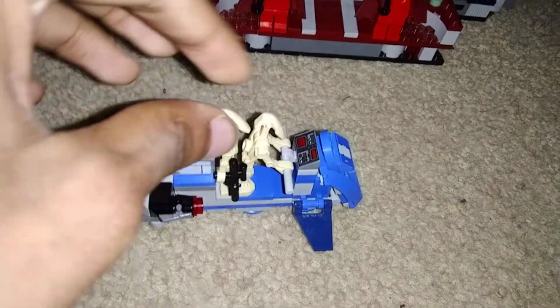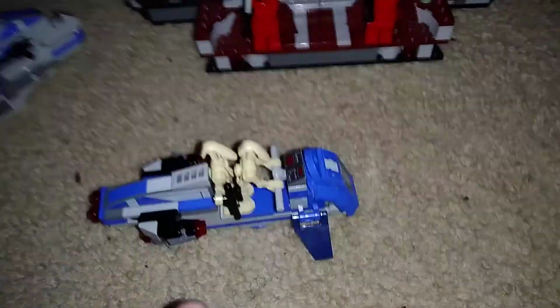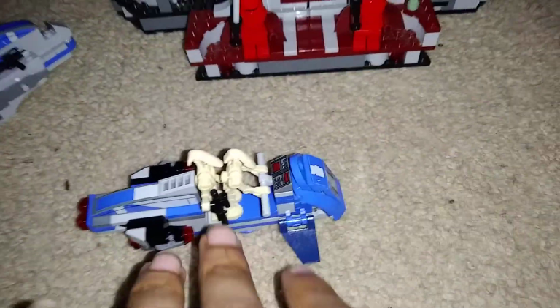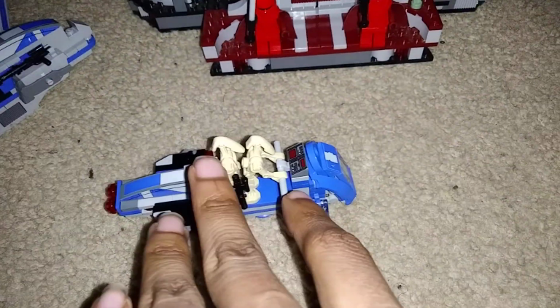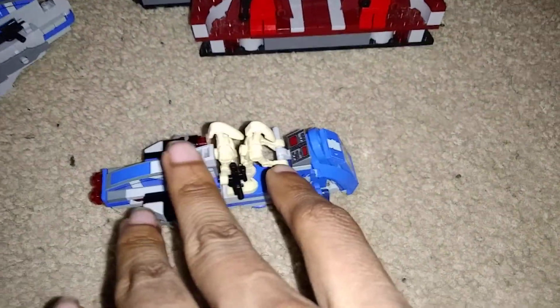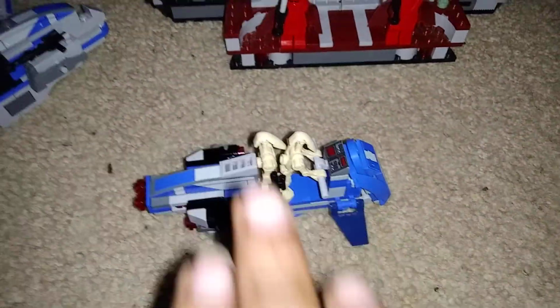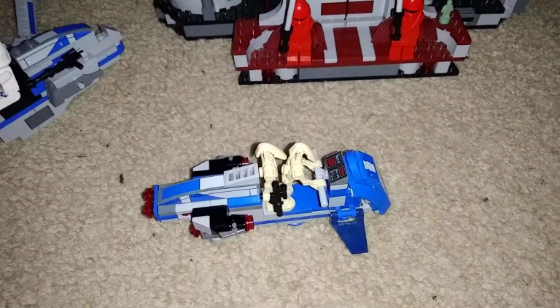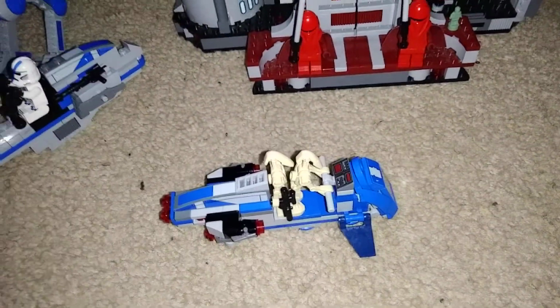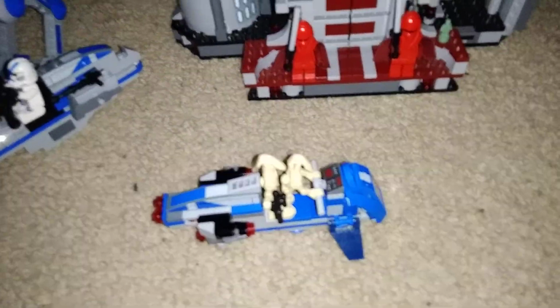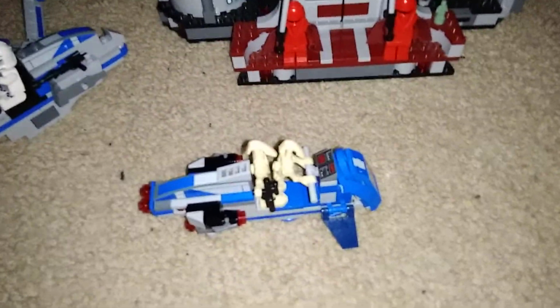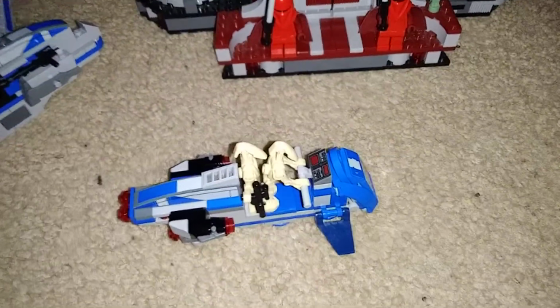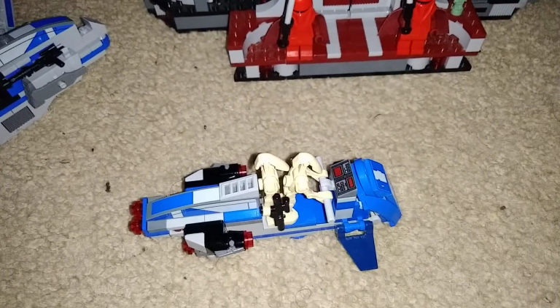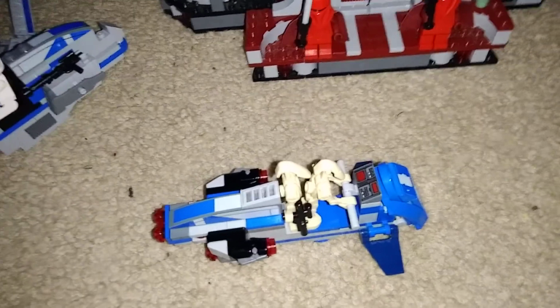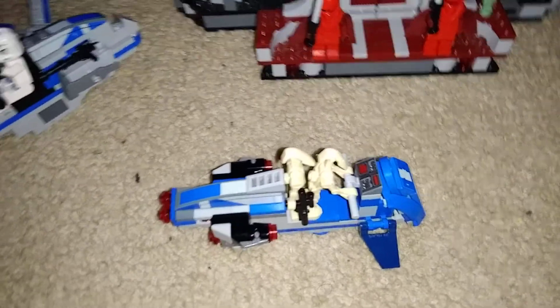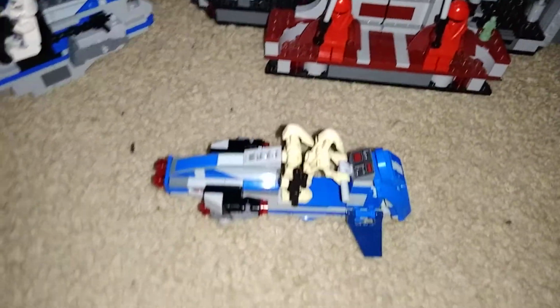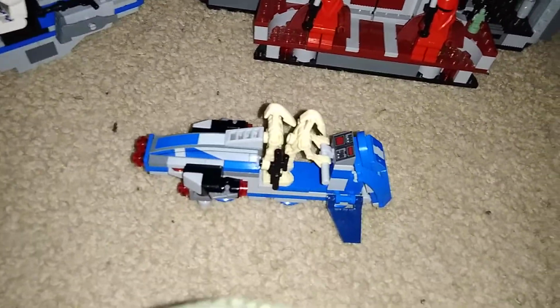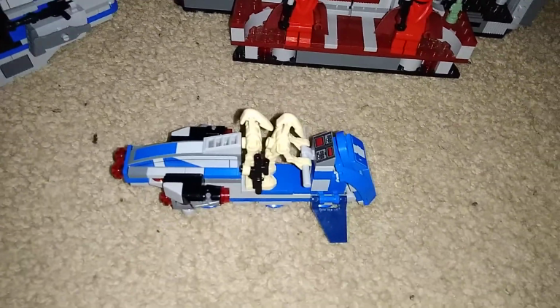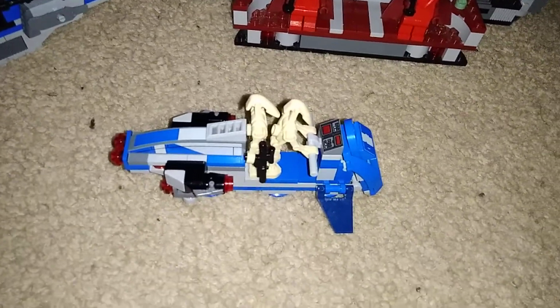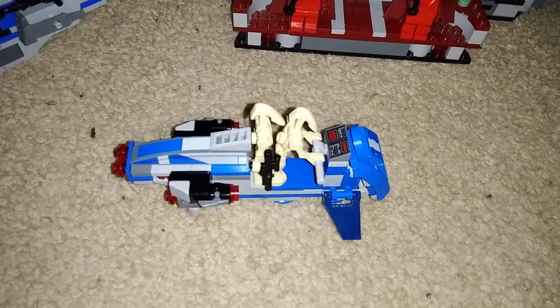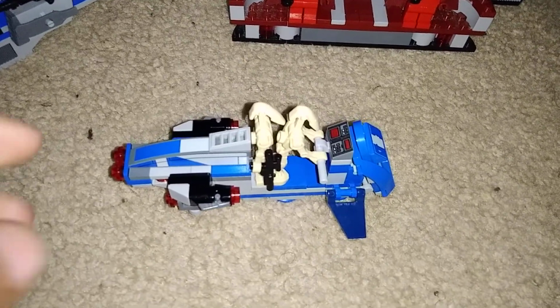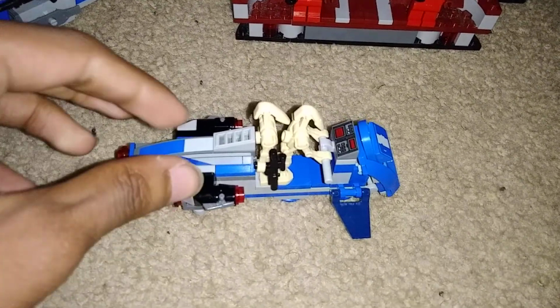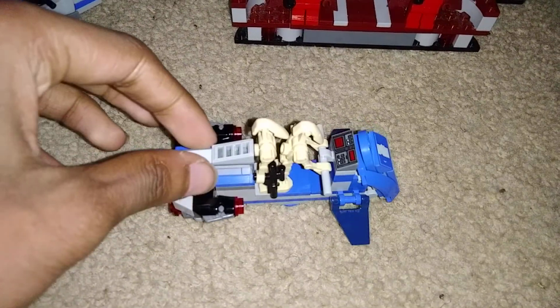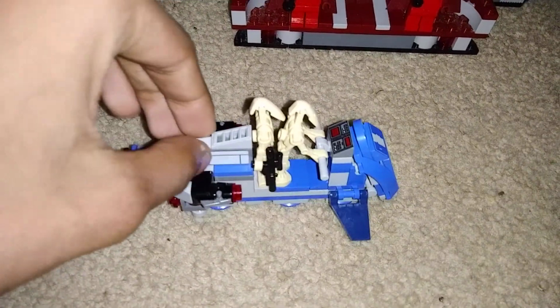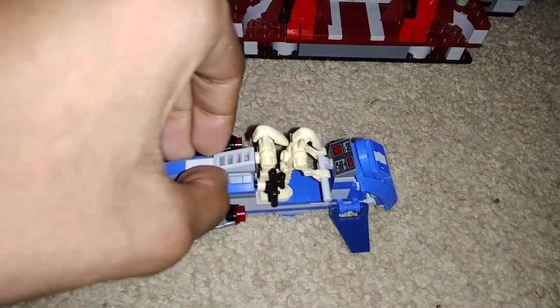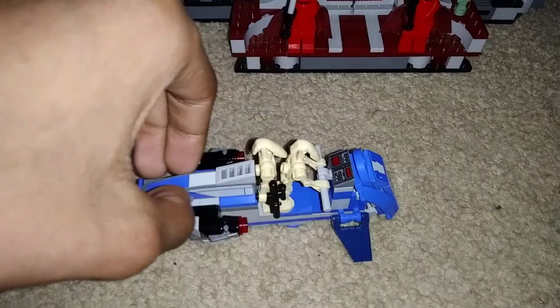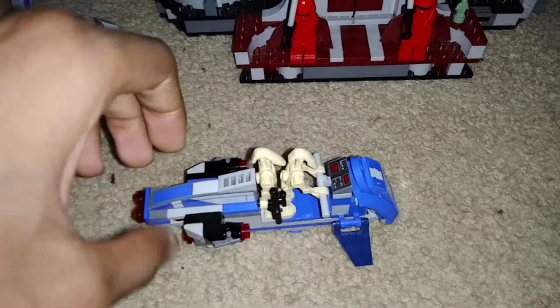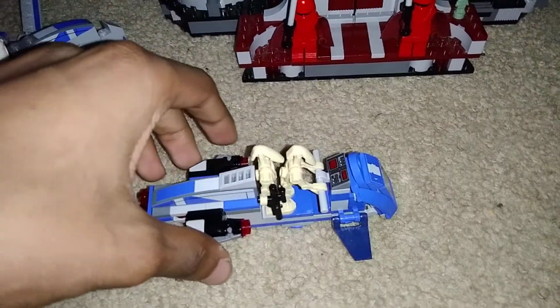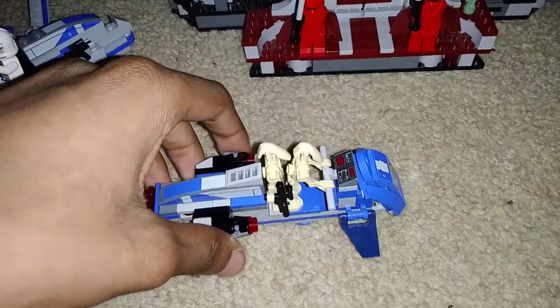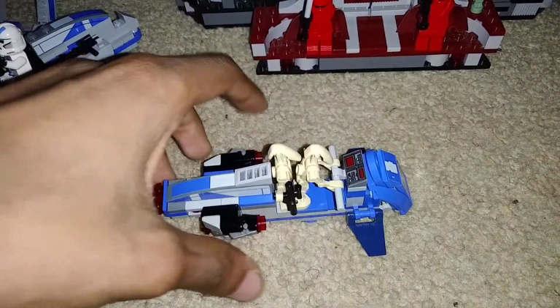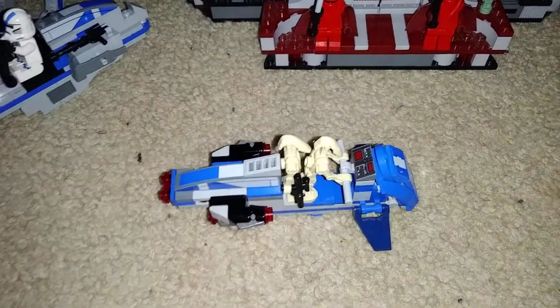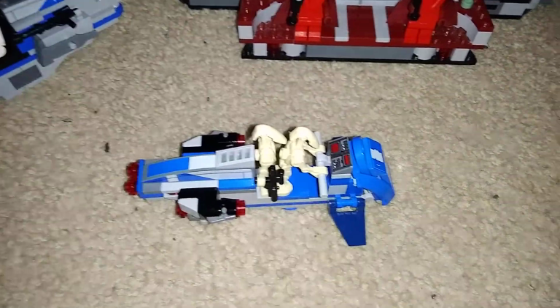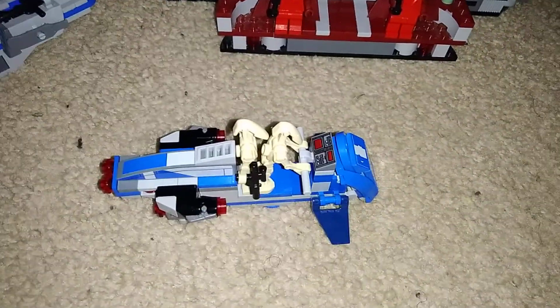You can see I have two battle droids here, because the 501st pack came with two battle droids. I added the stud shooters here for firepower.